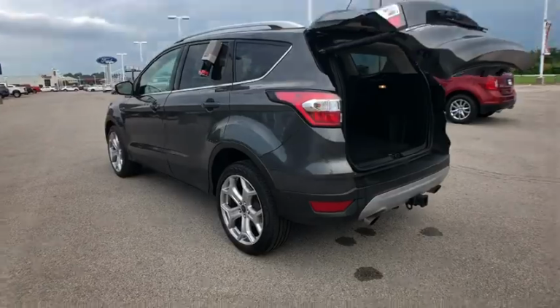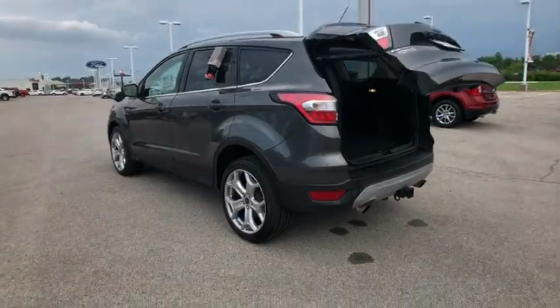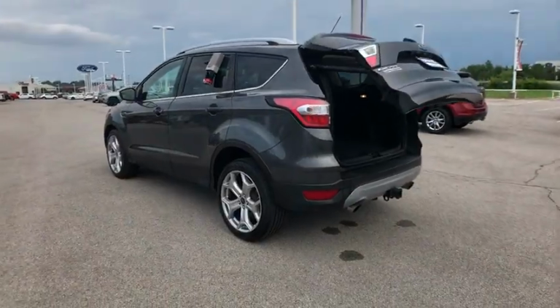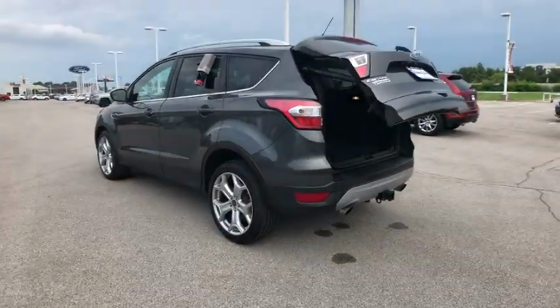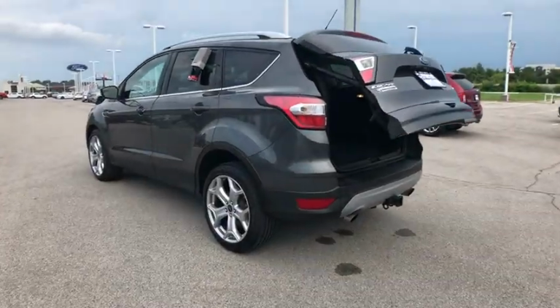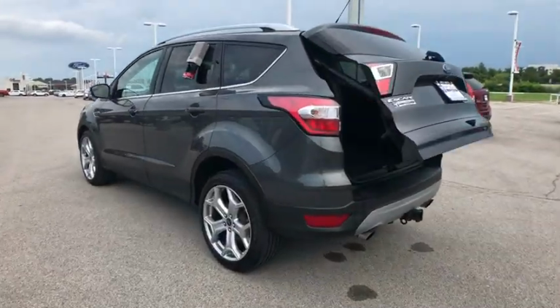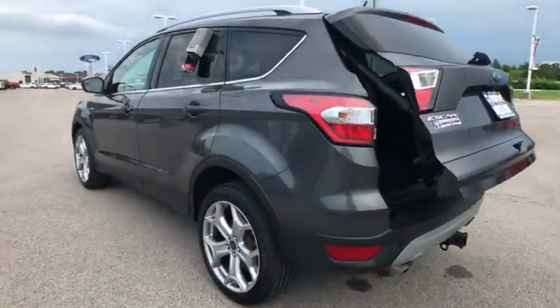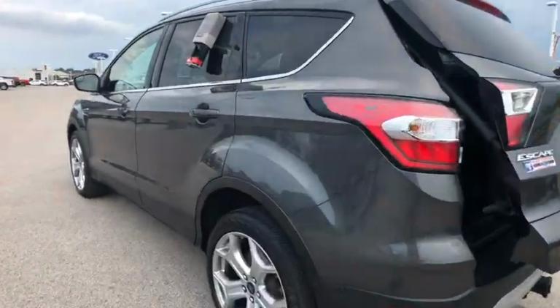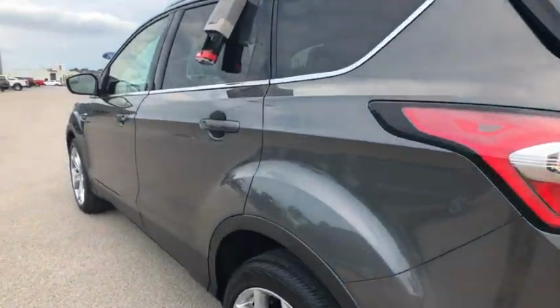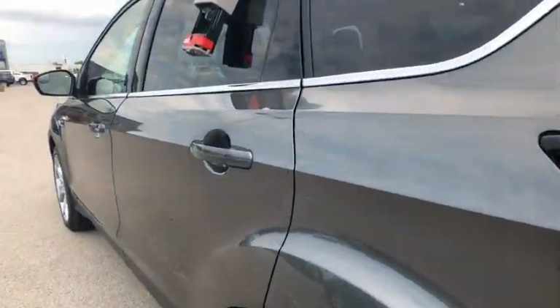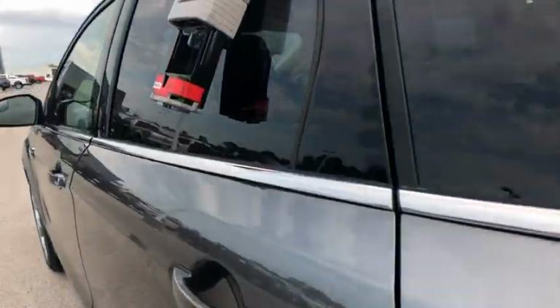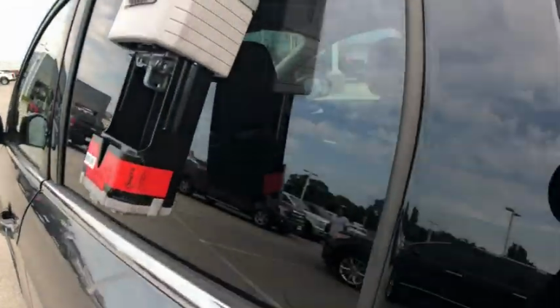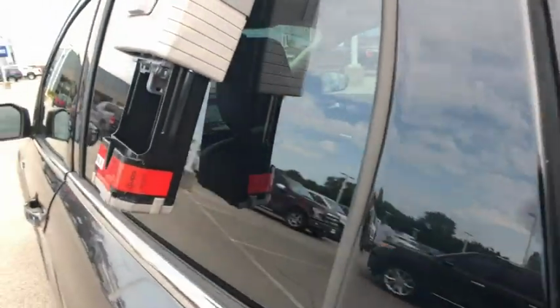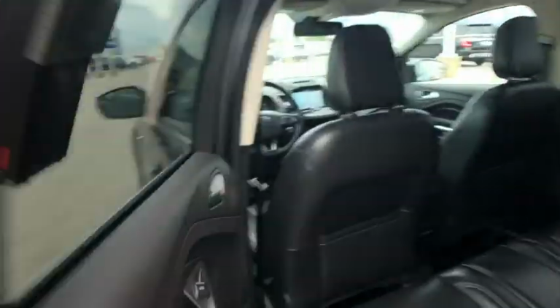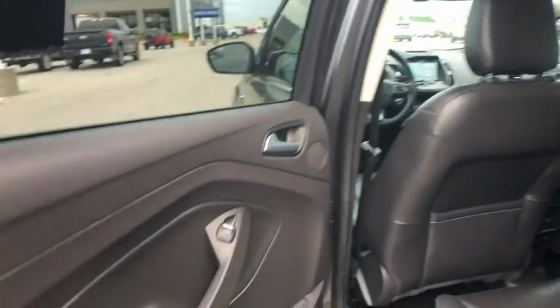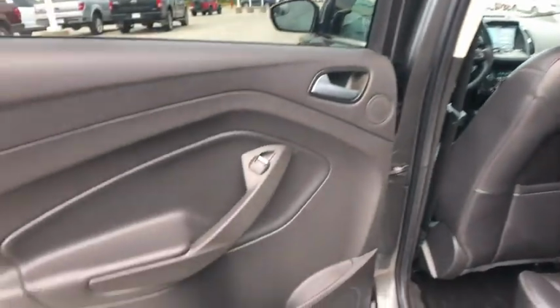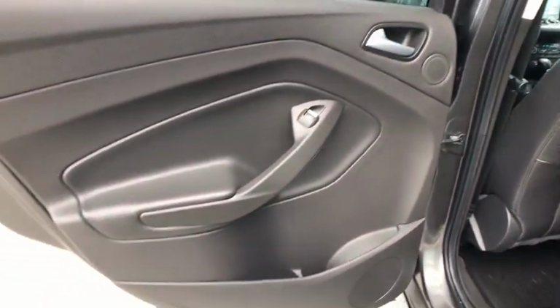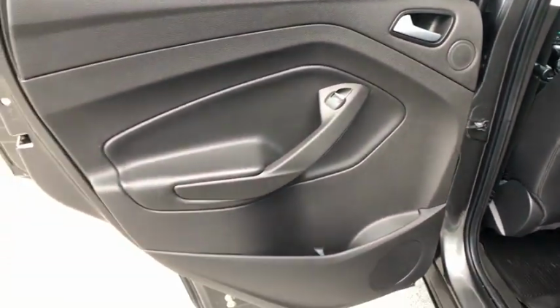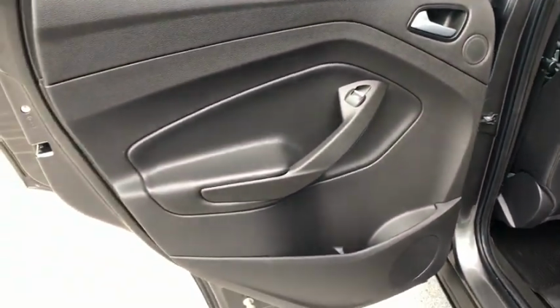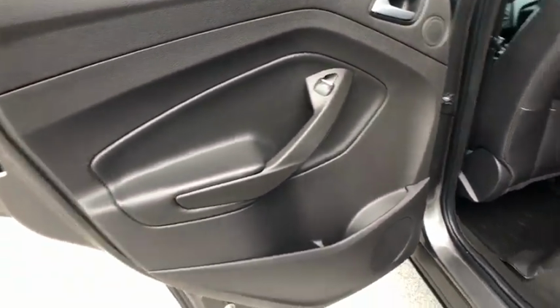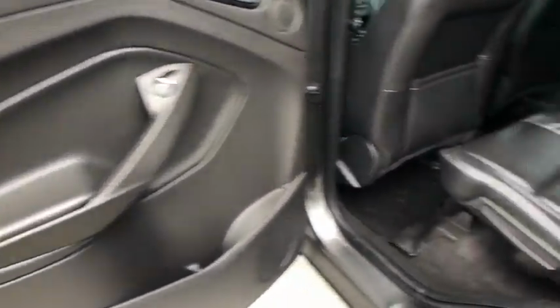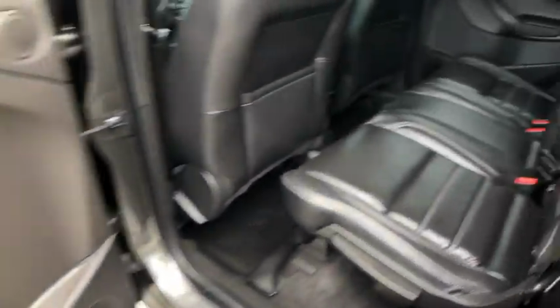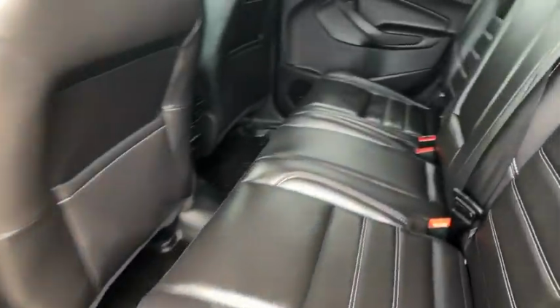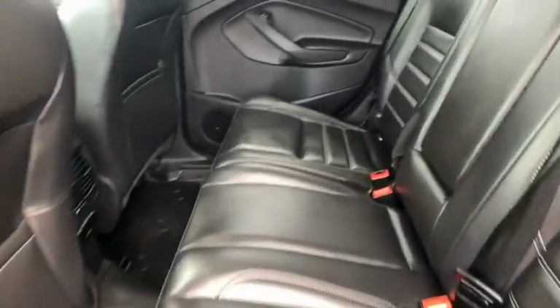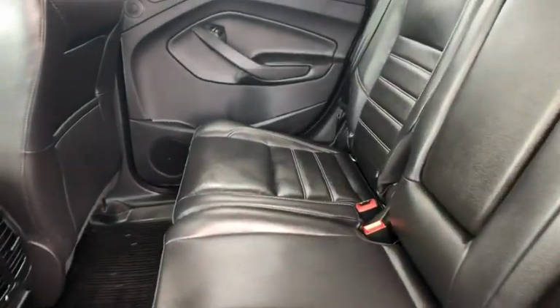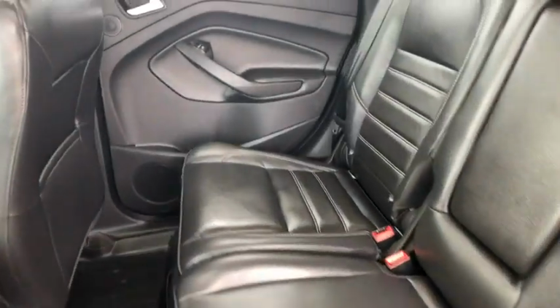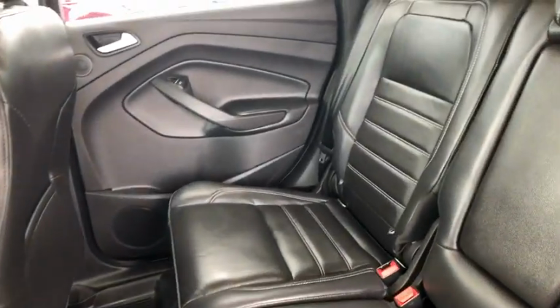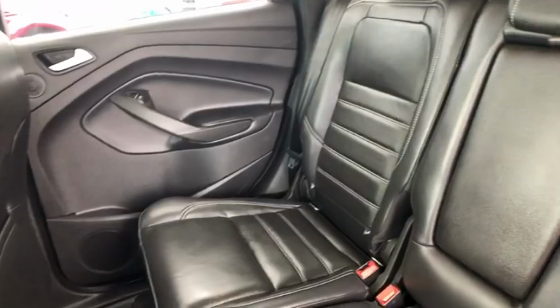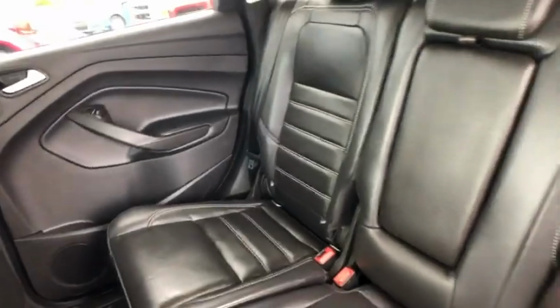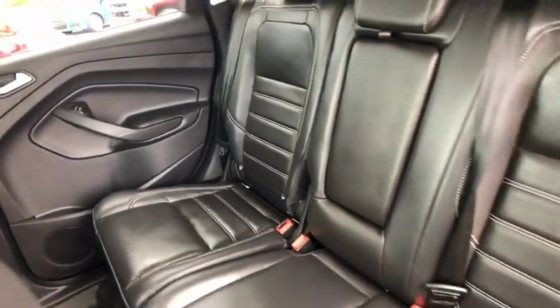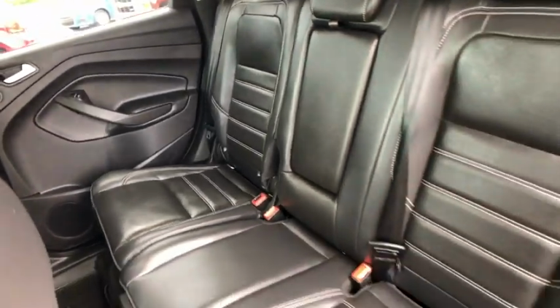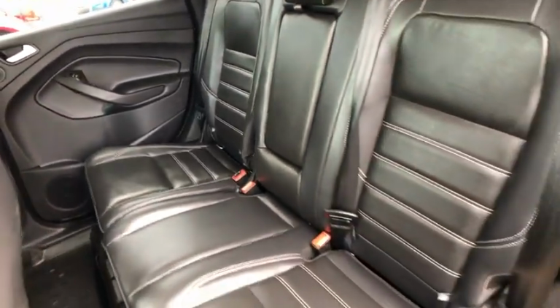Leather wrapped steering wheel, Bluetooth, power steering, adjustable steering wheel, four-wheel drive, auto dimming rear view mirror, keyless start, aluminum wheels, floor mats. Come see the car for yourself.